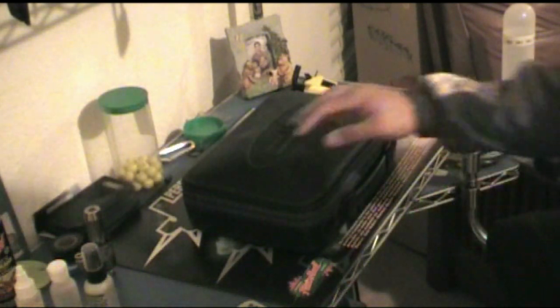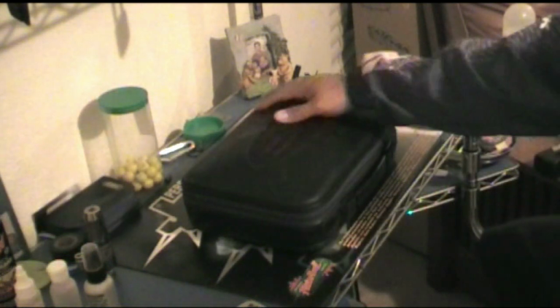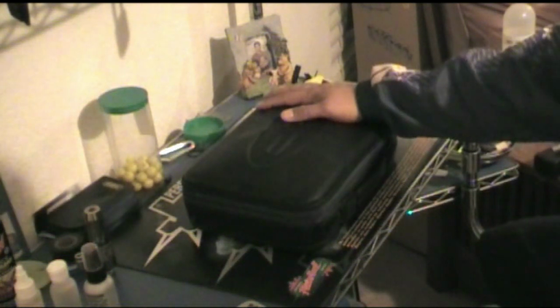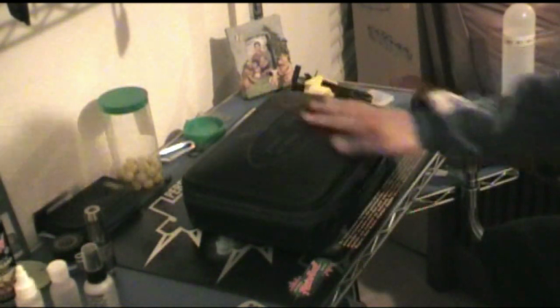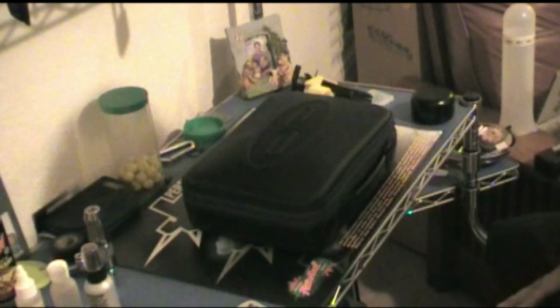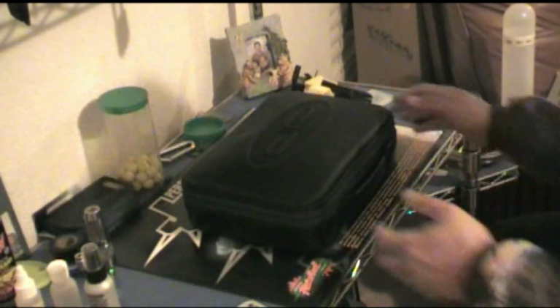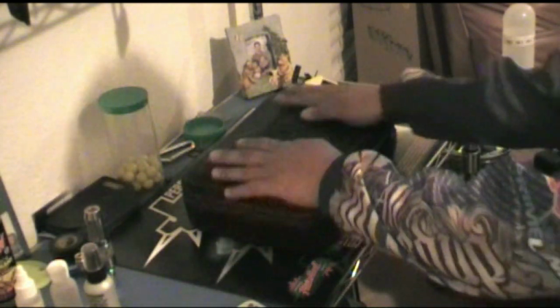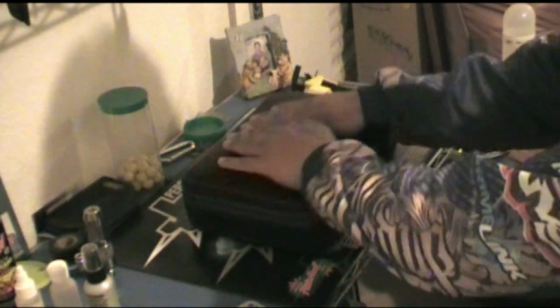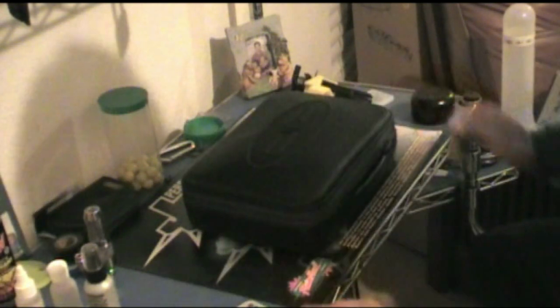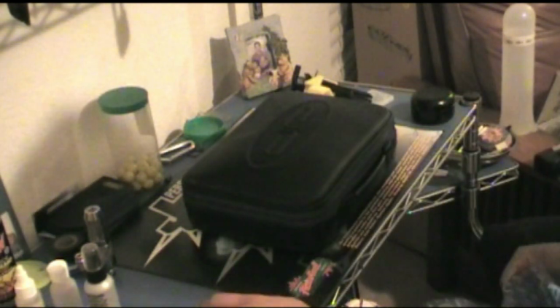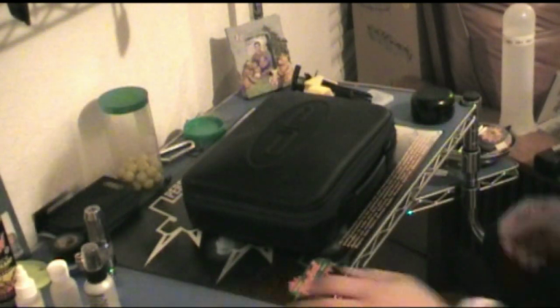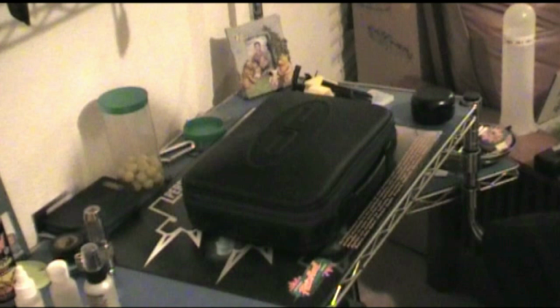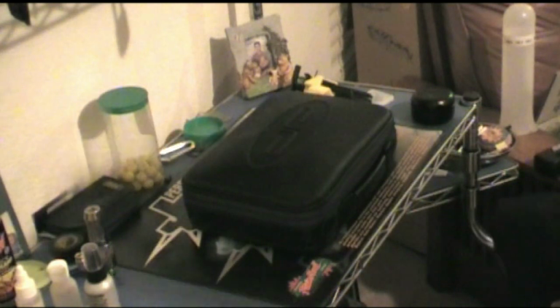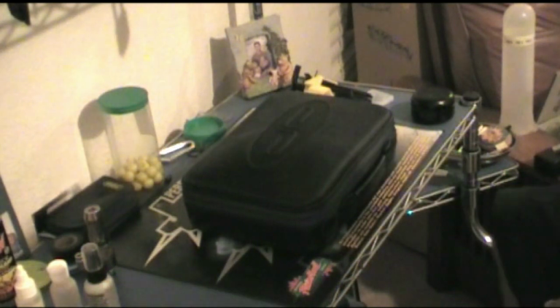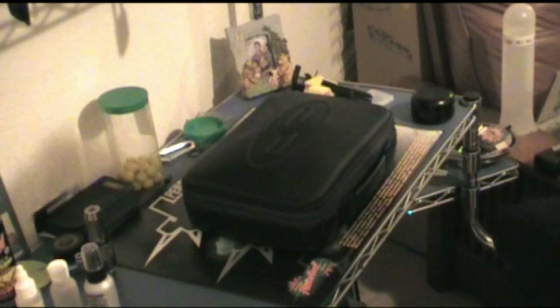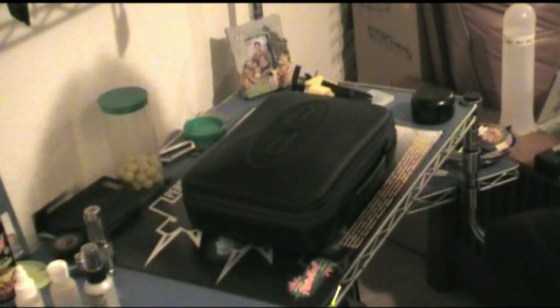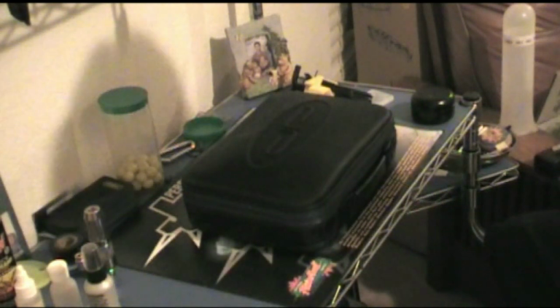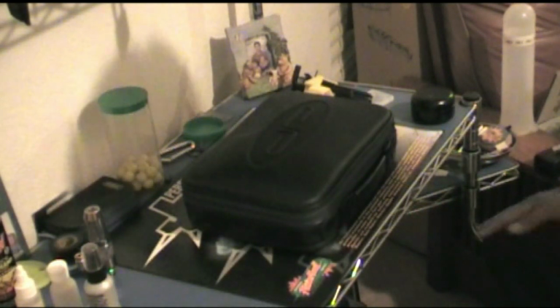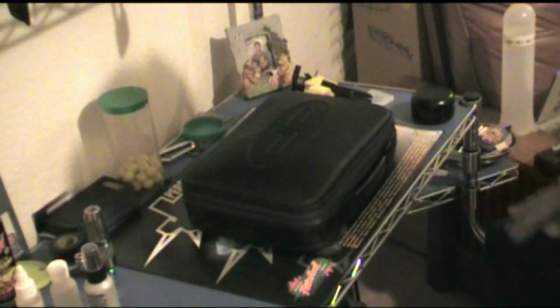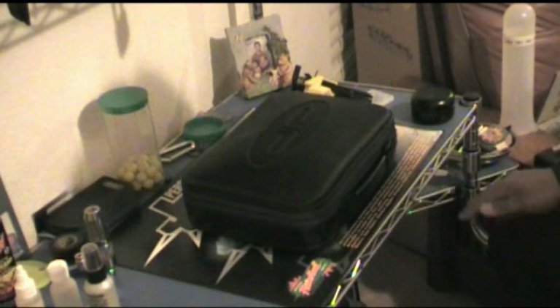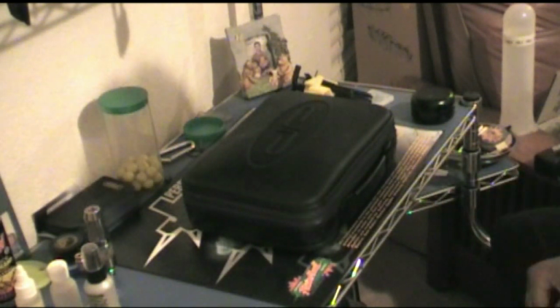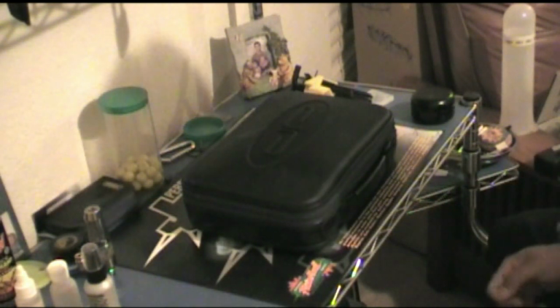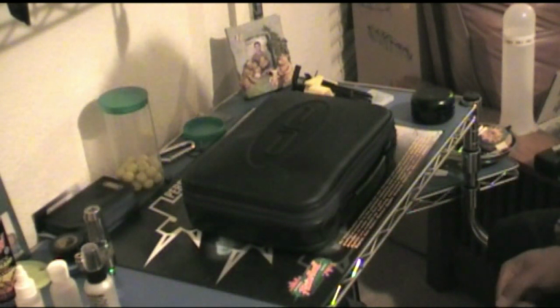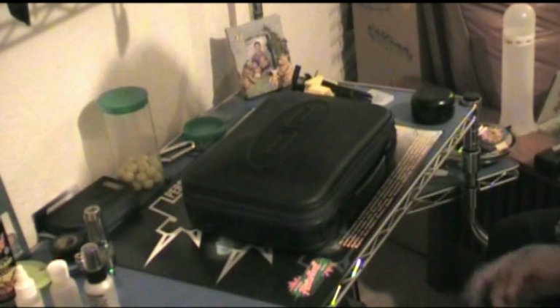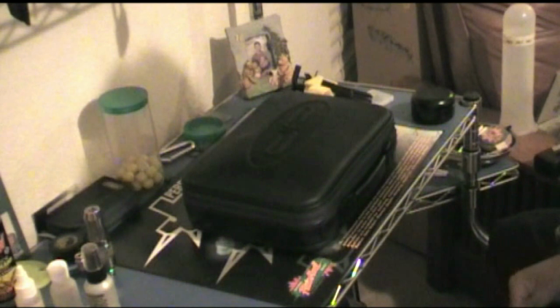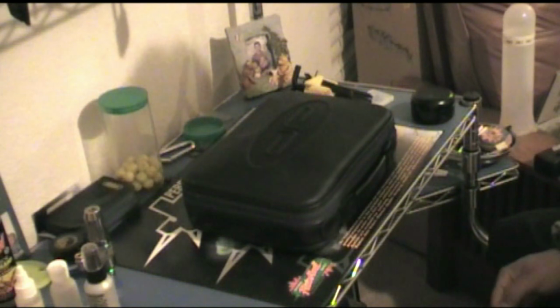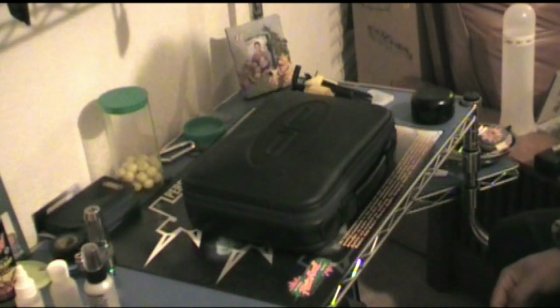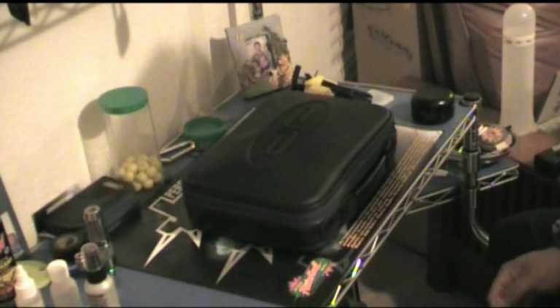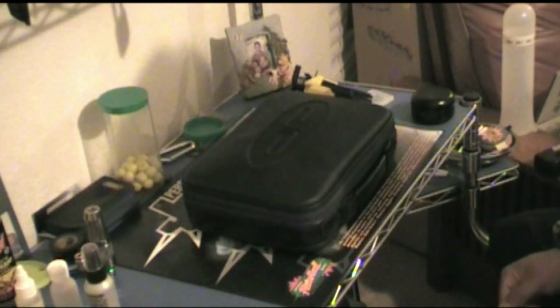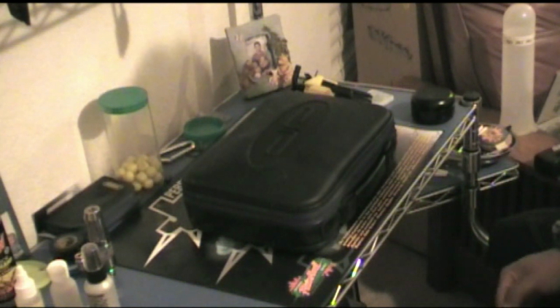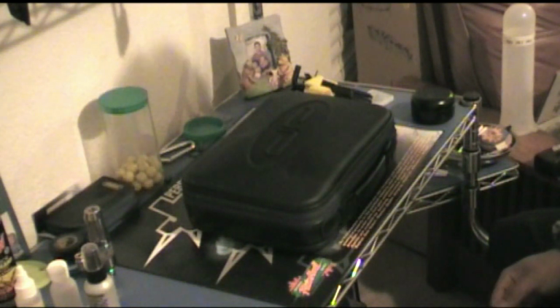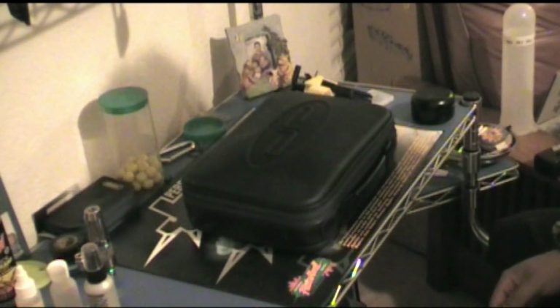I'm doing a review on the Dangerous Power Revy. As you can see, it's got quite a bit of use to it — I've had it for a while. I wanted to make sure I put a lot of paint through it before doing the review, and some things I've noticed I'll bring up as we go on.